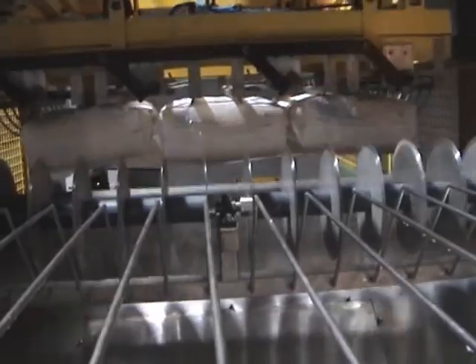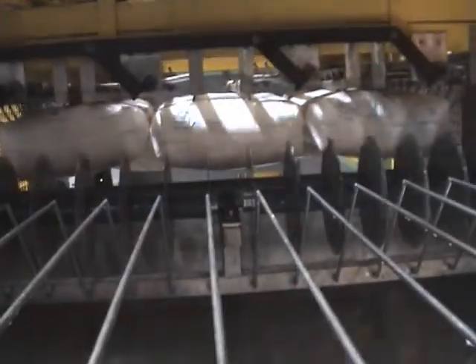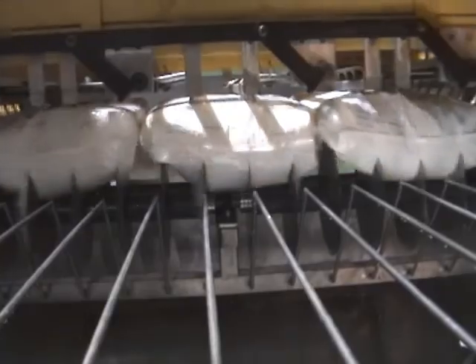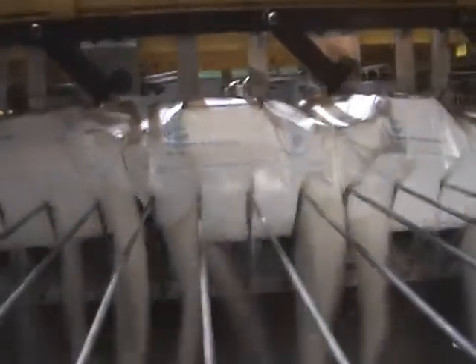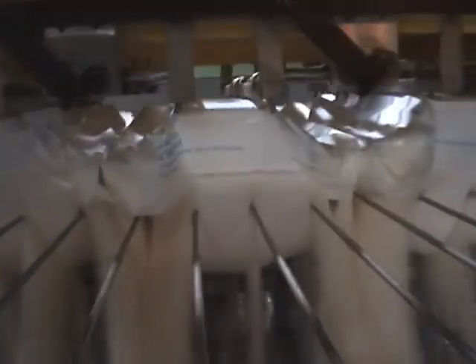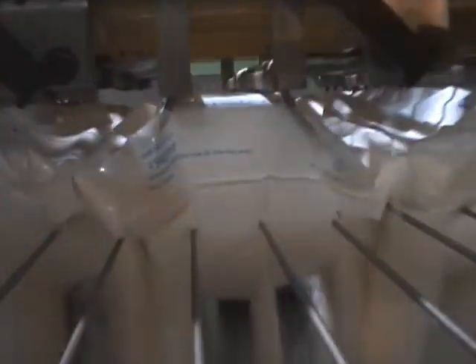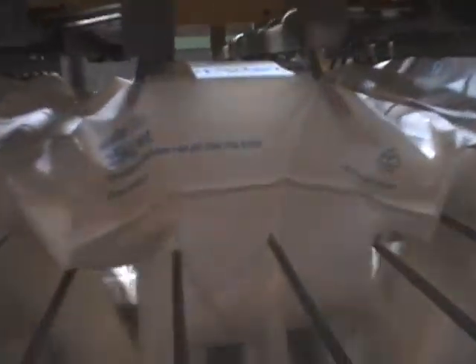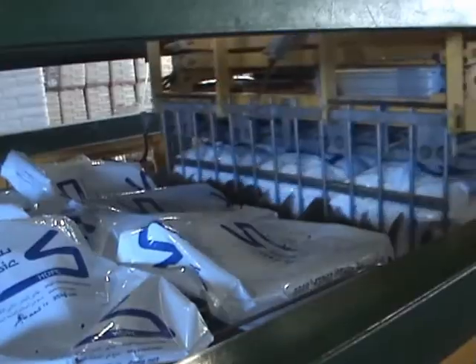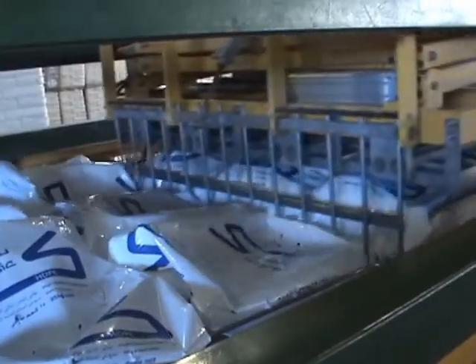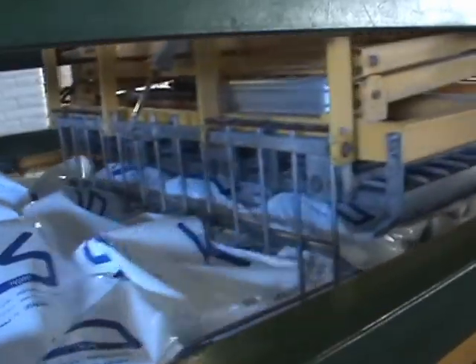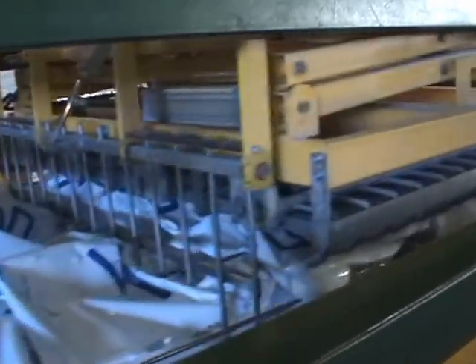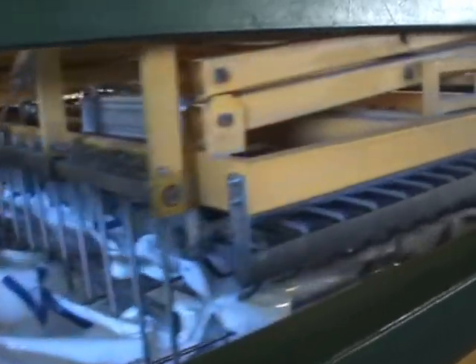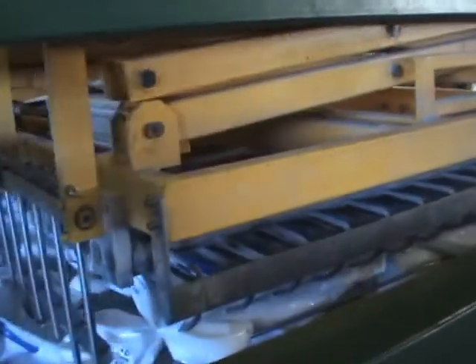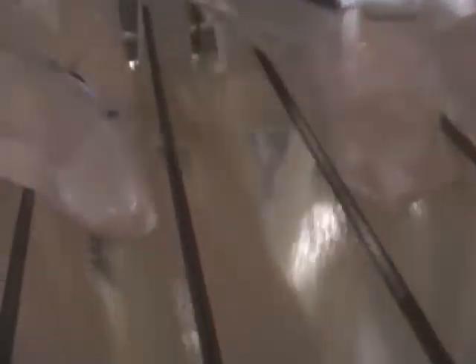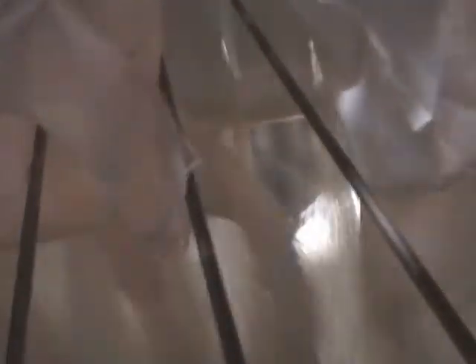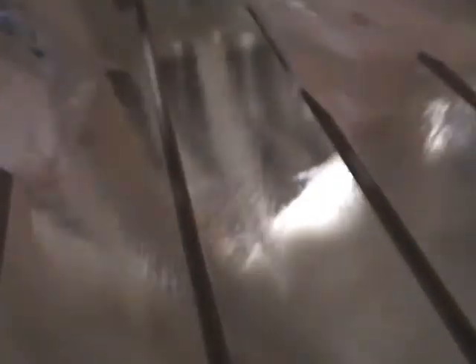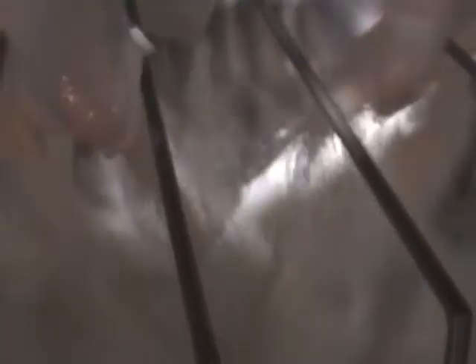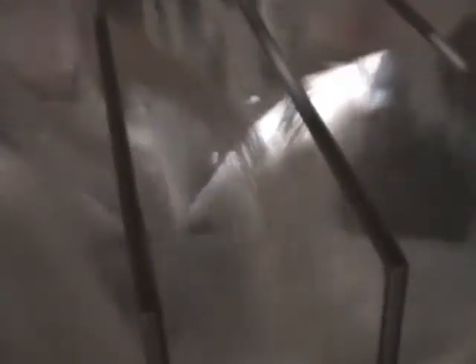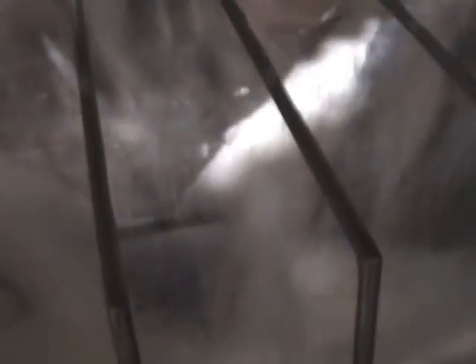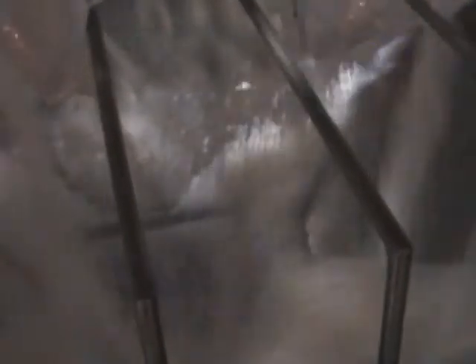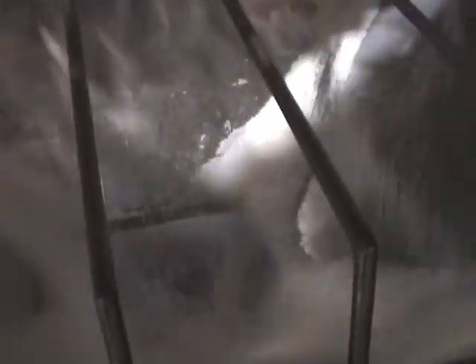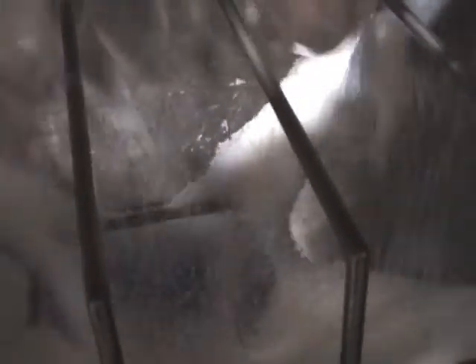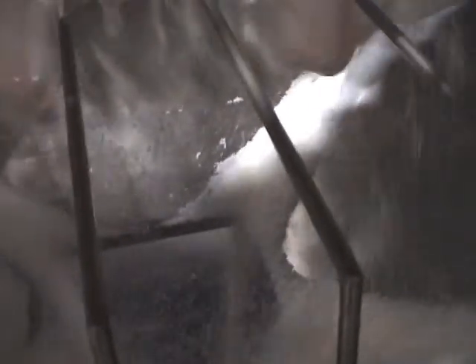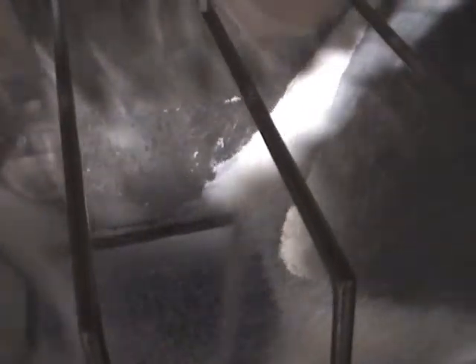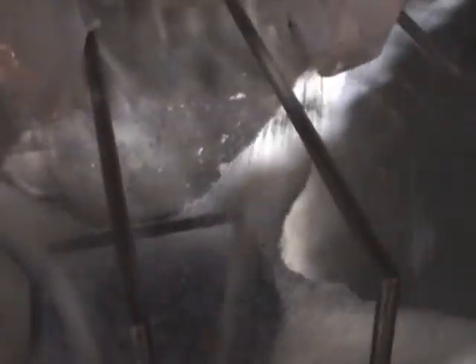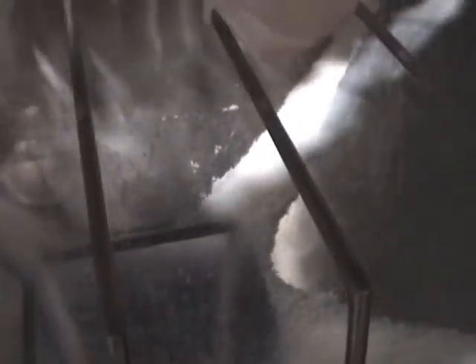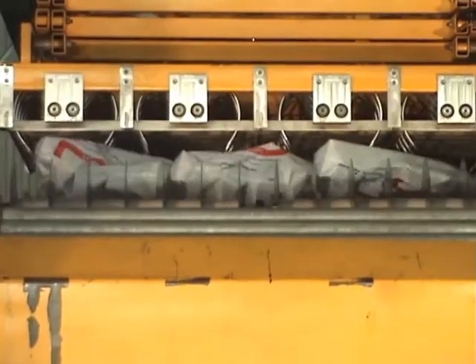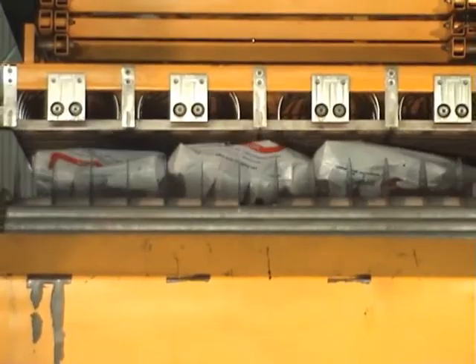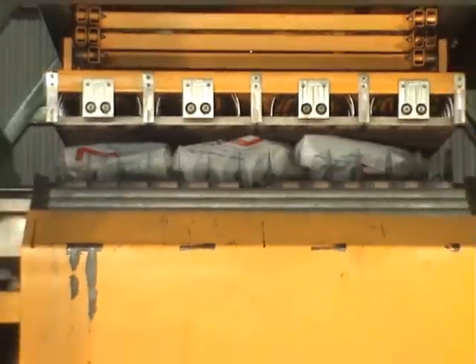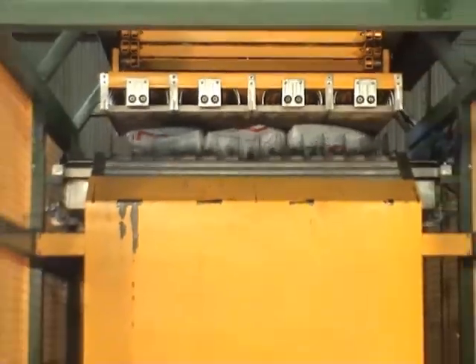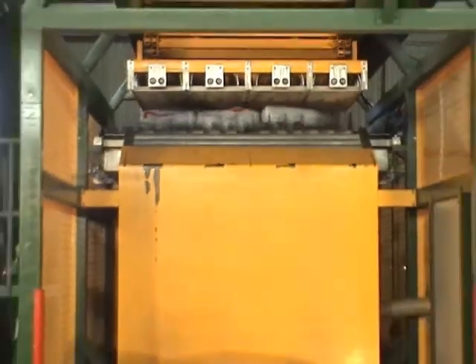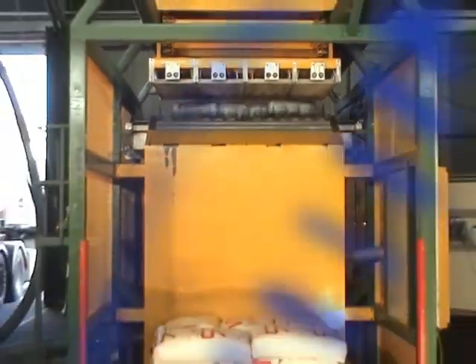The motorized disk unit cuts the sacks at the bottom. The material falls down through a funnel onto the conveyor system and from there to the silos or storage containers.